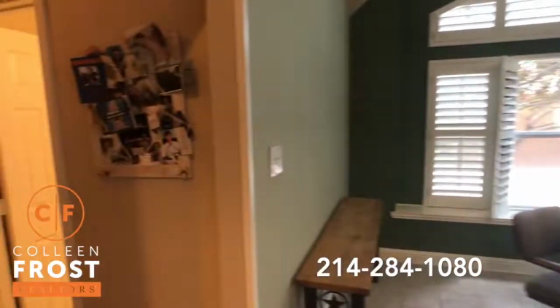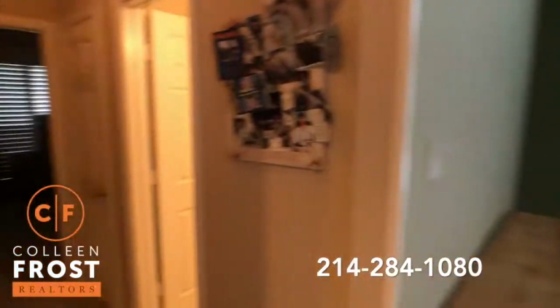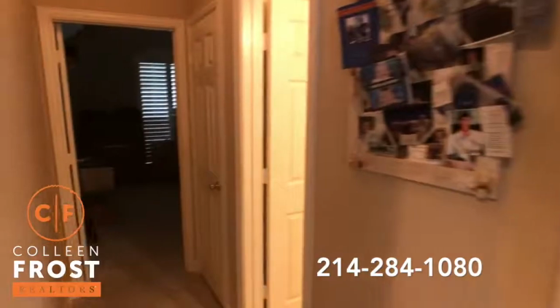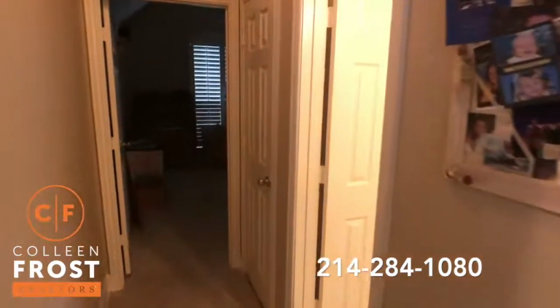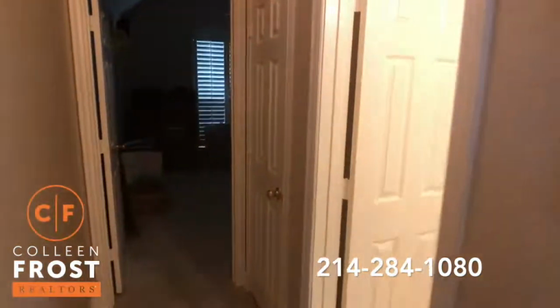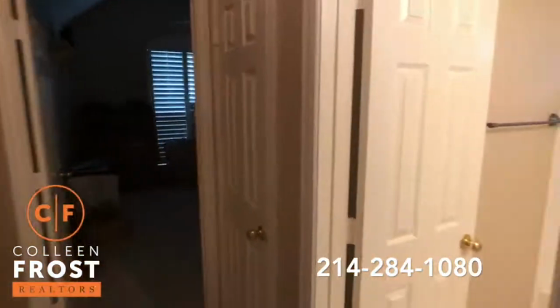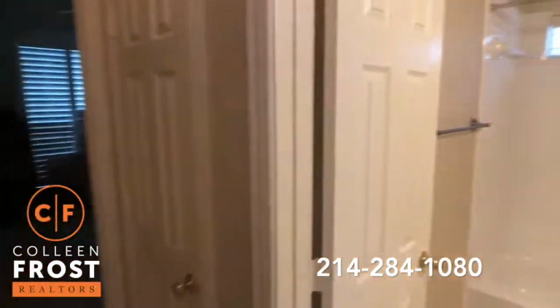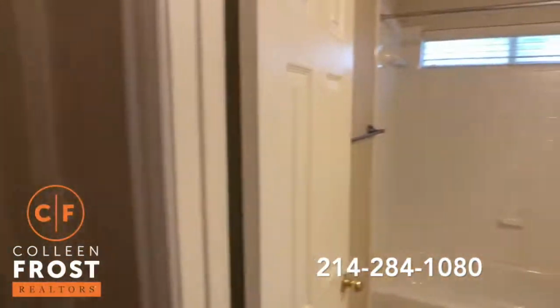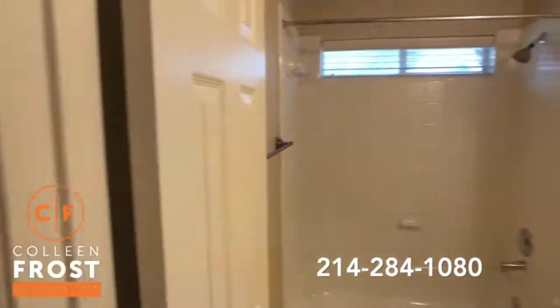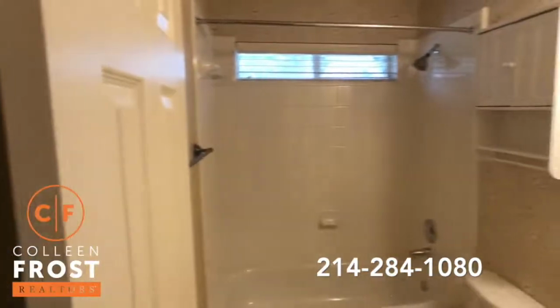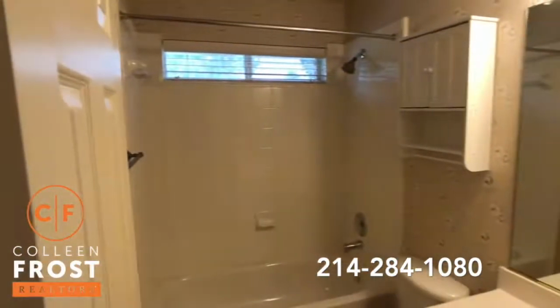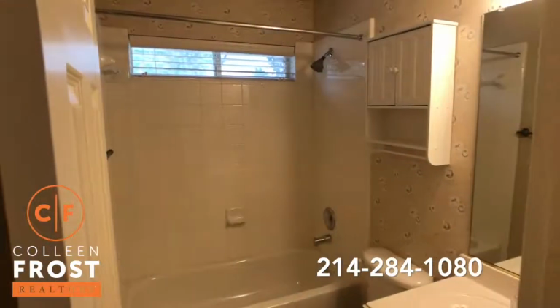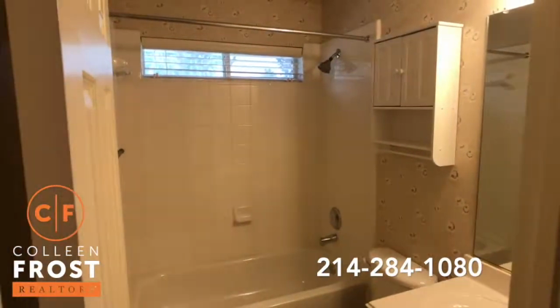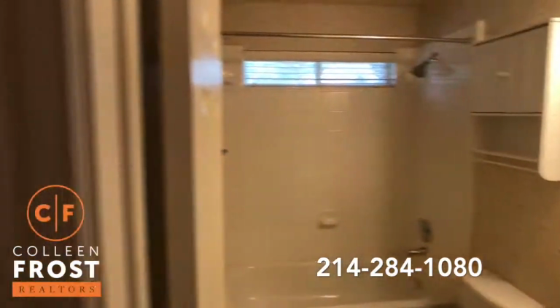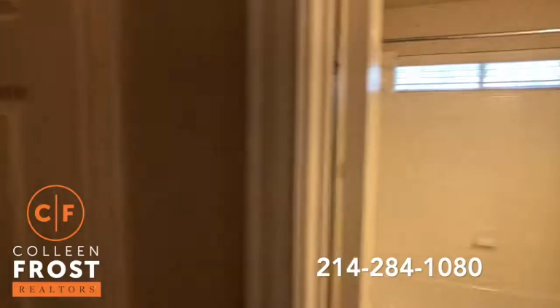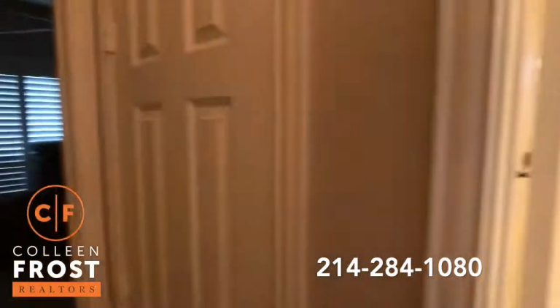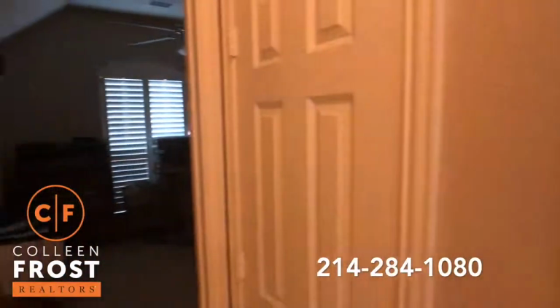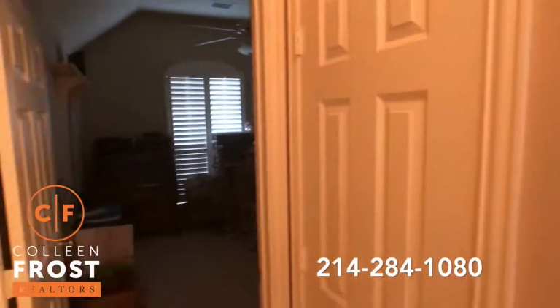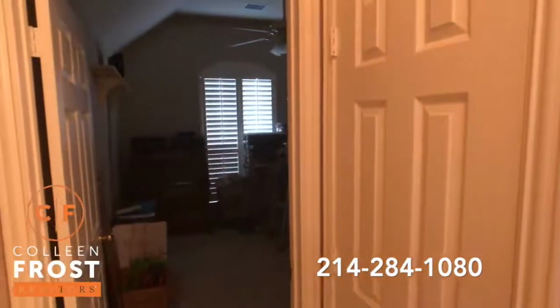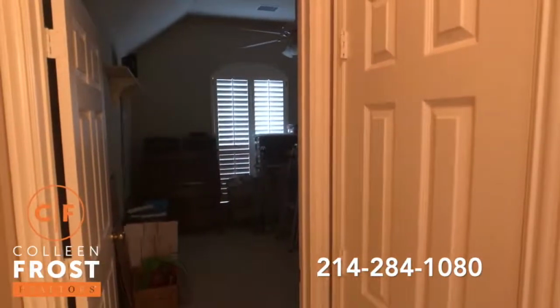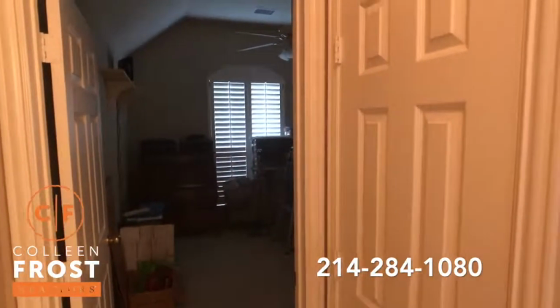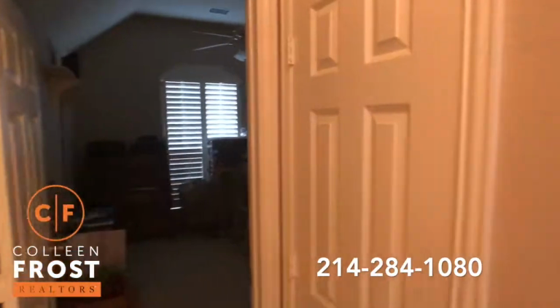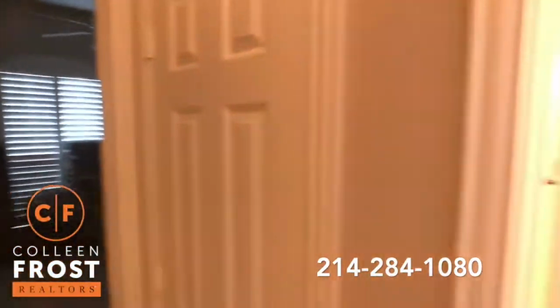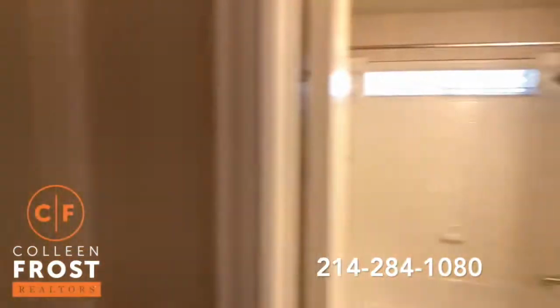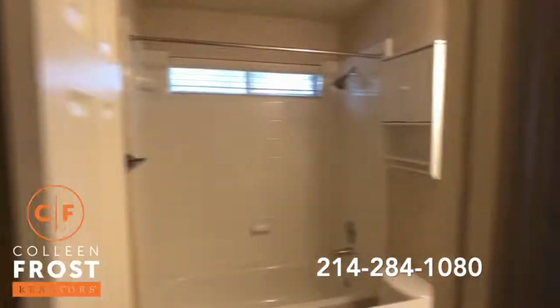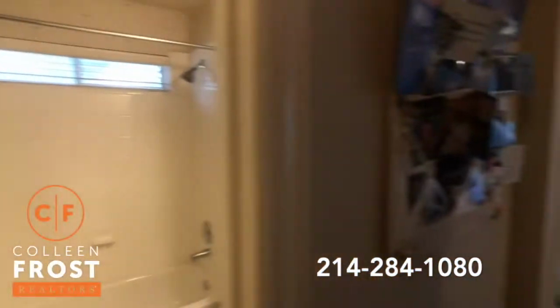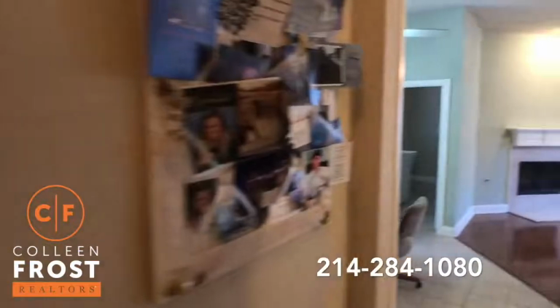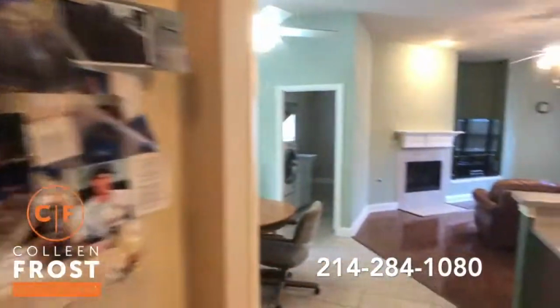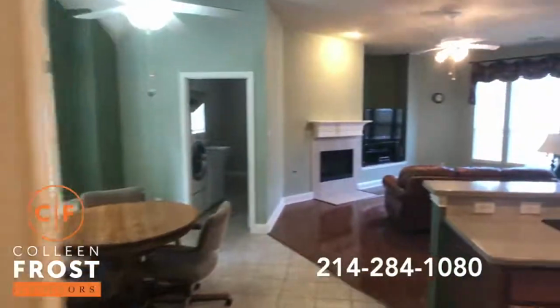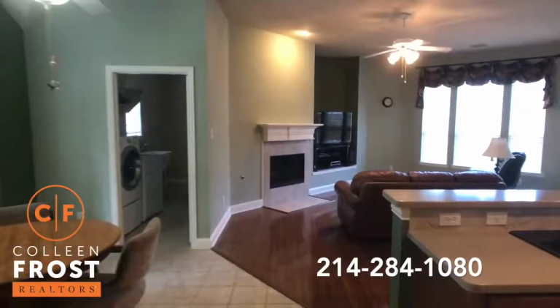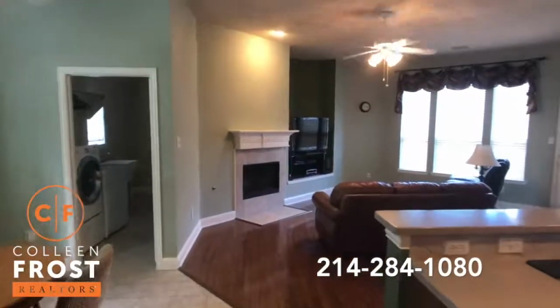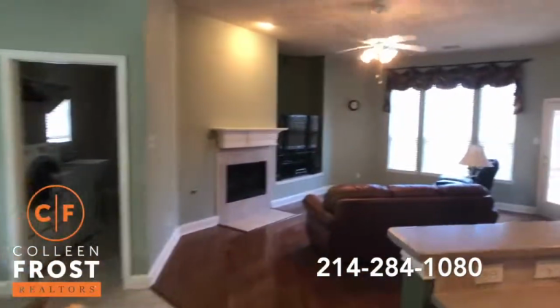And then here we have another full bath. And then our last bedroom, which is currently being used for storage. You can see these four bedrooms are all separate from each other. It's wonderful.